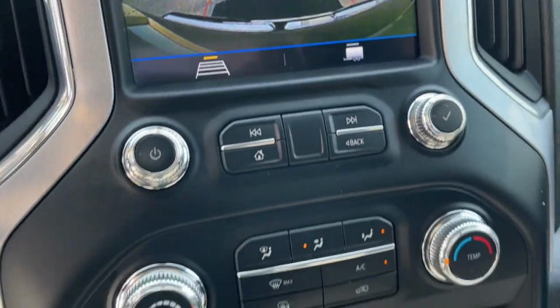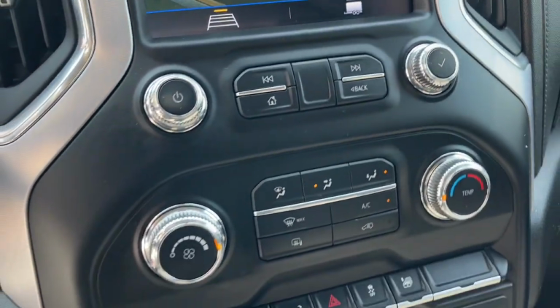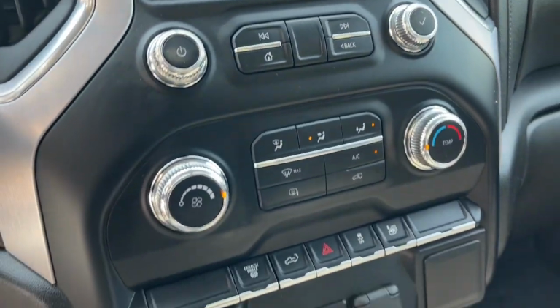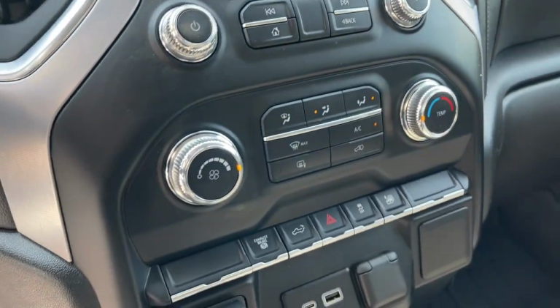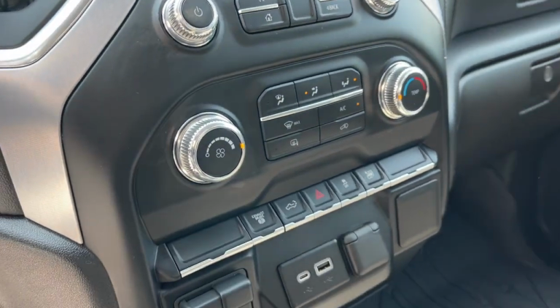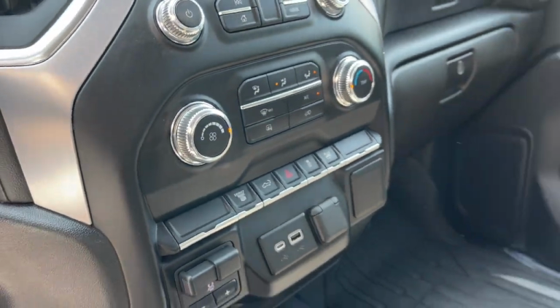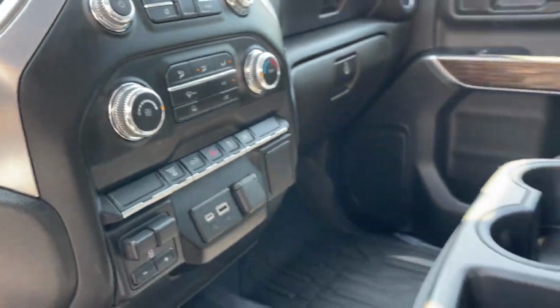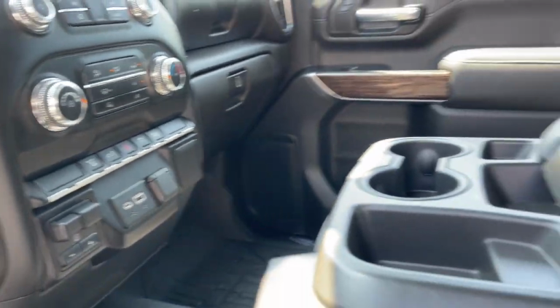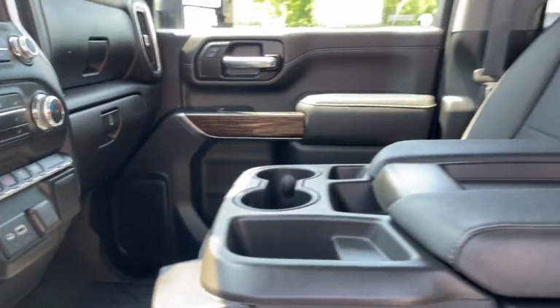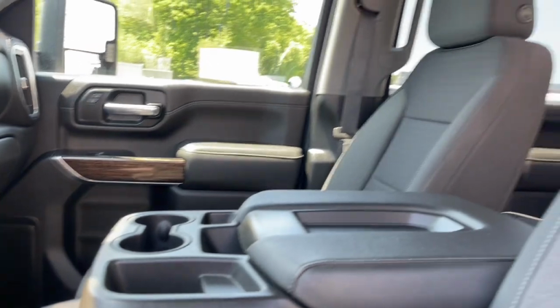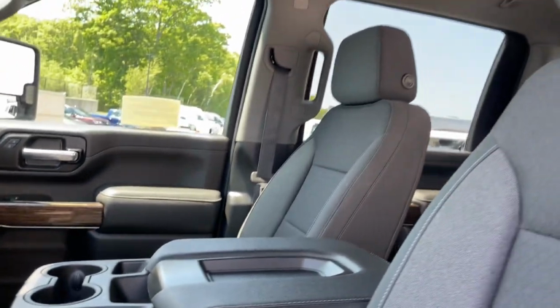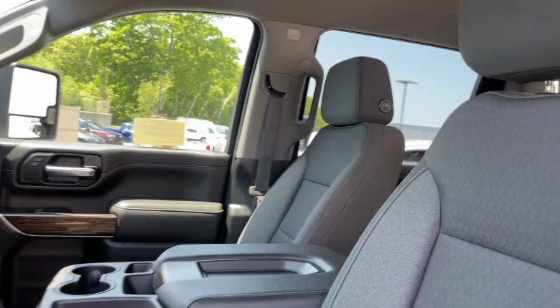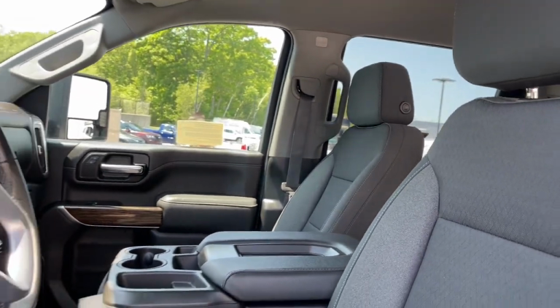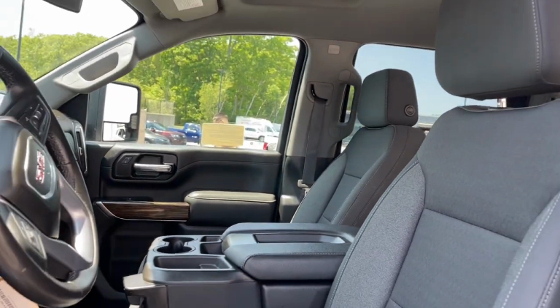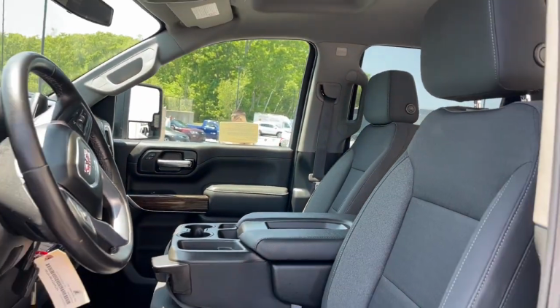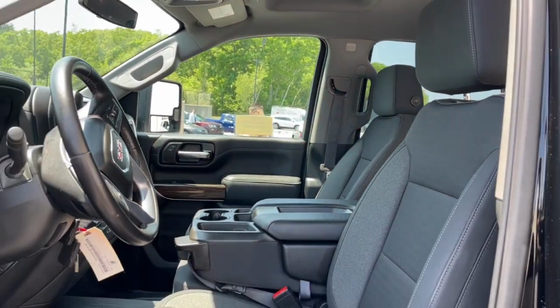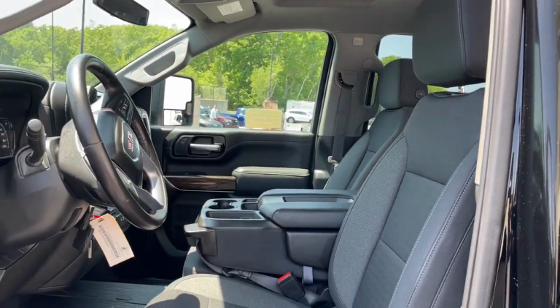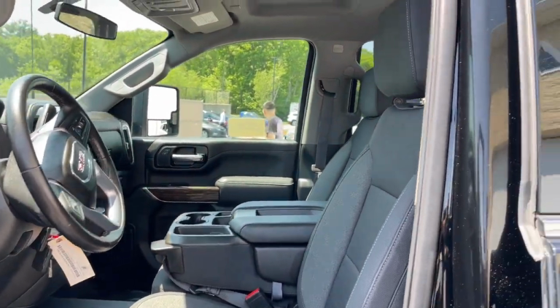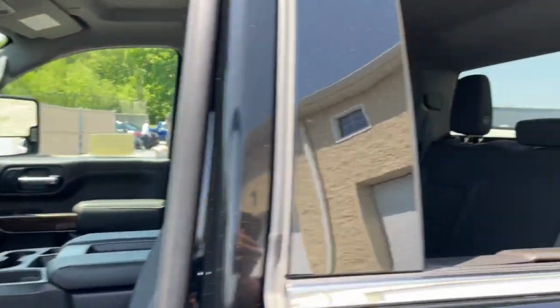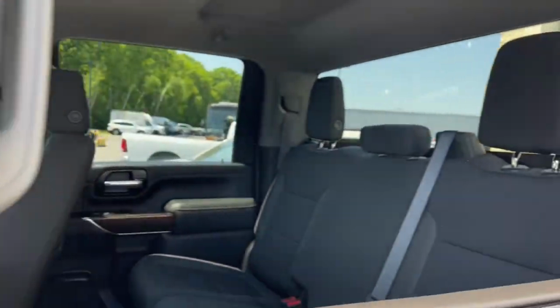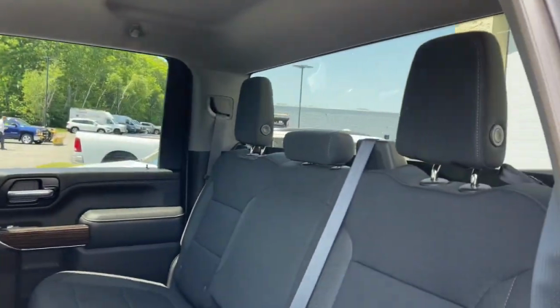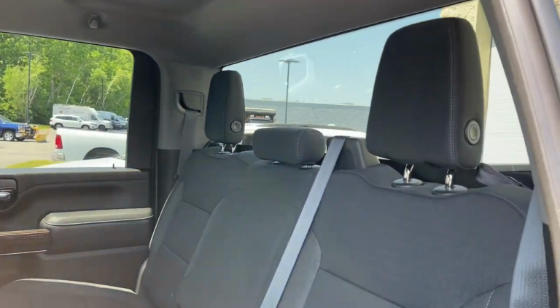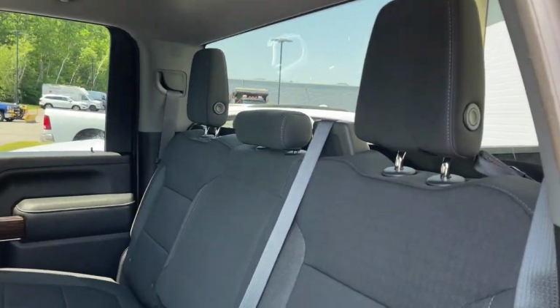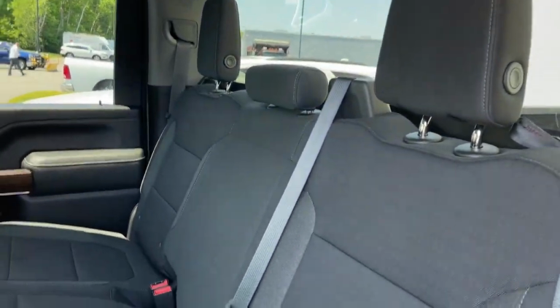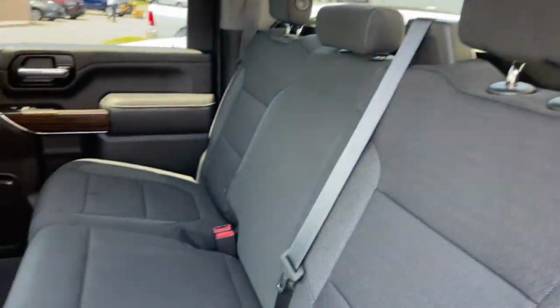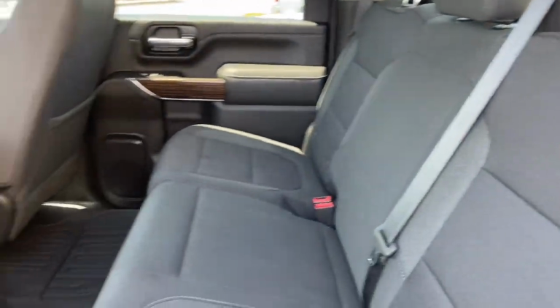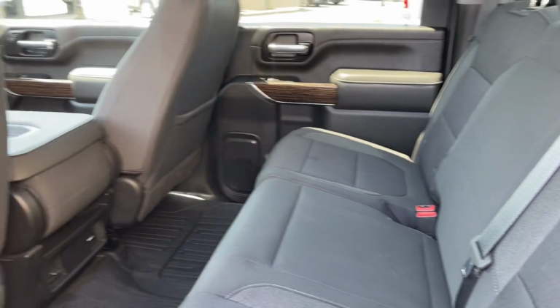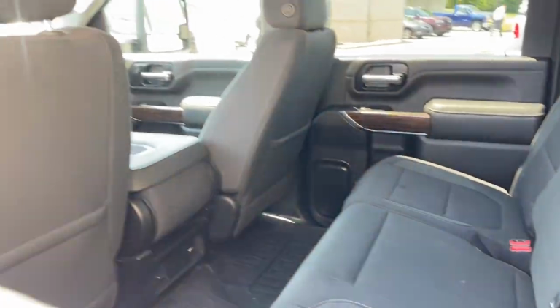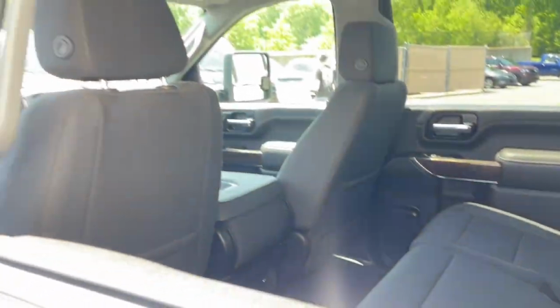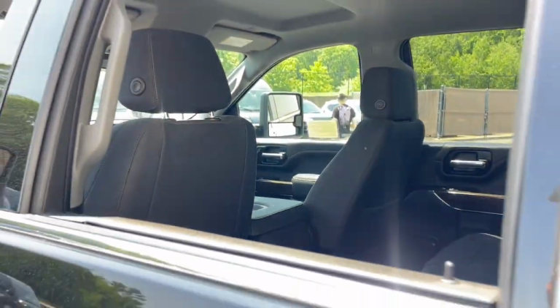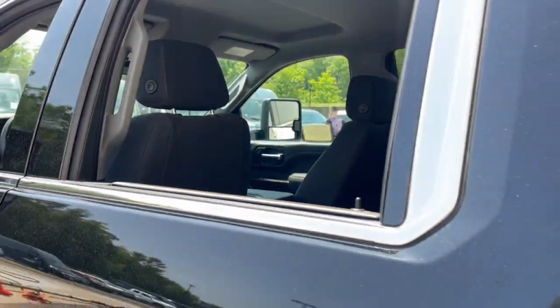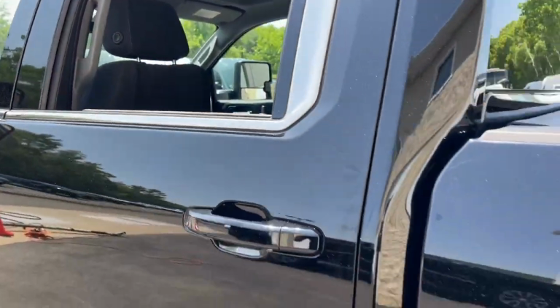Be confident and in command of the job in this super-strong Sierra HD. Come in for a fun and easy test drive. Our team will make it the best part of your day.